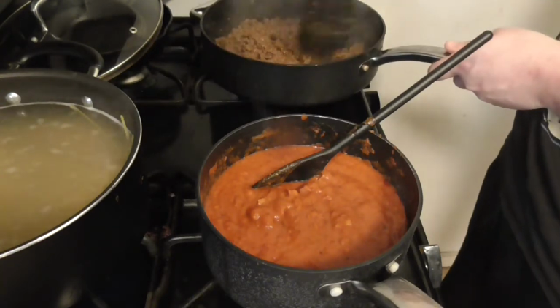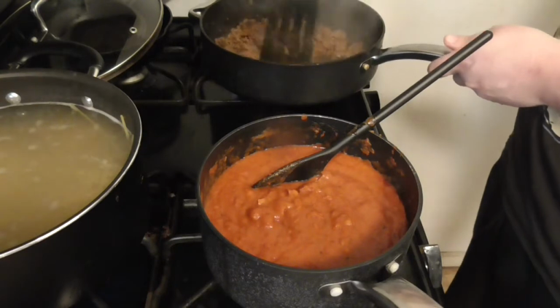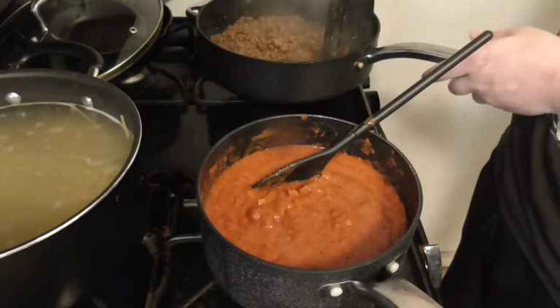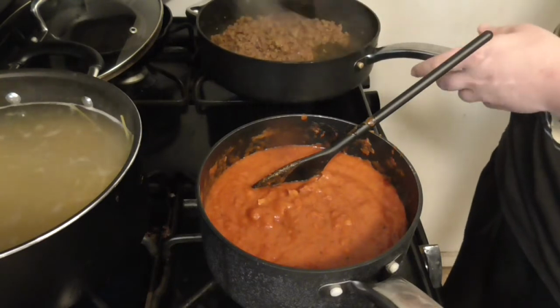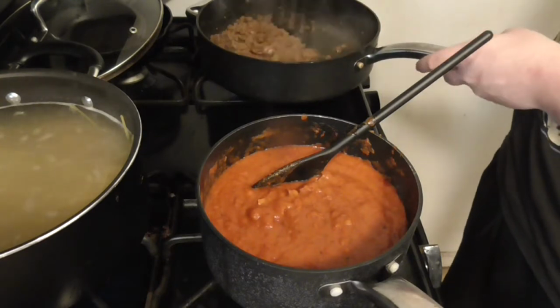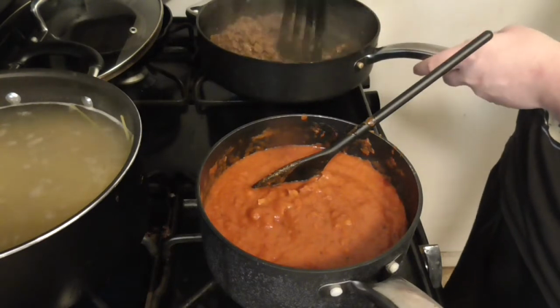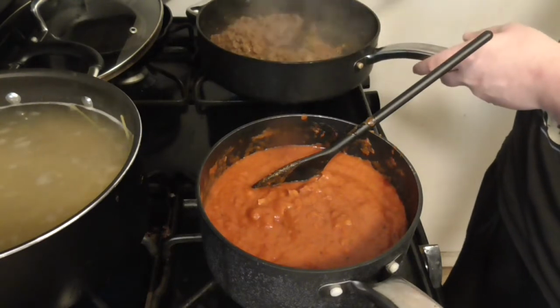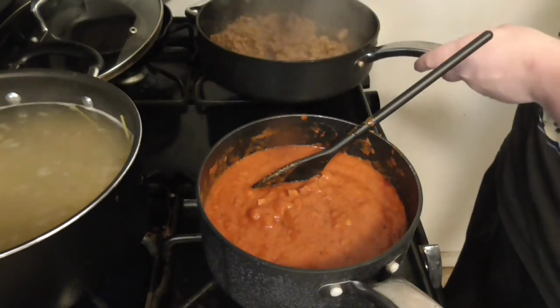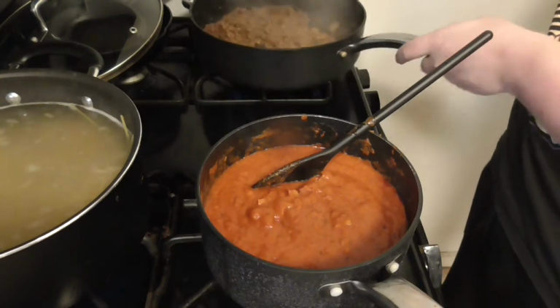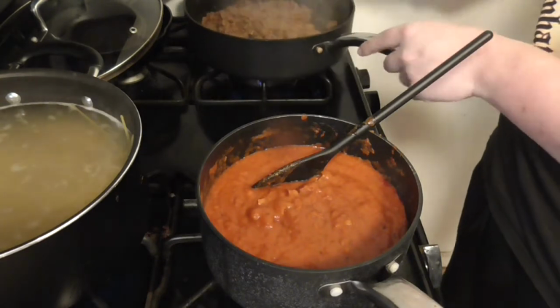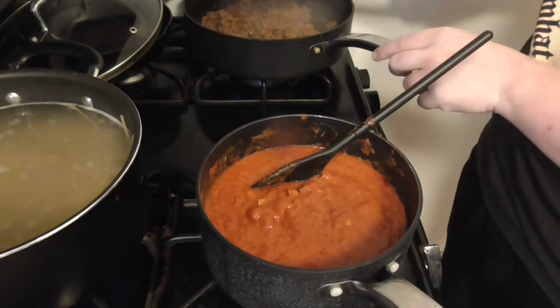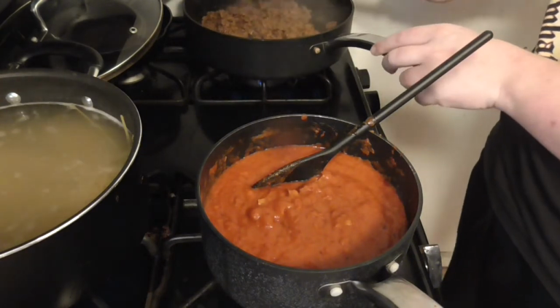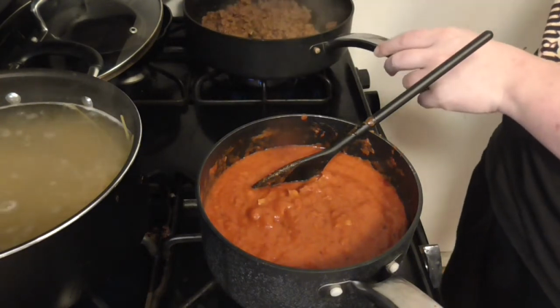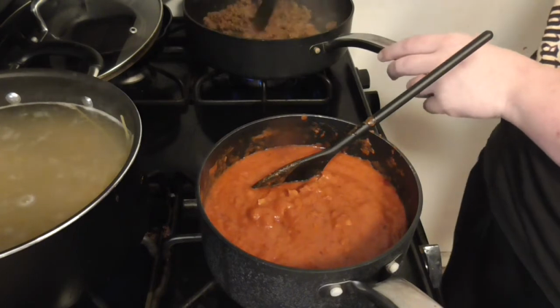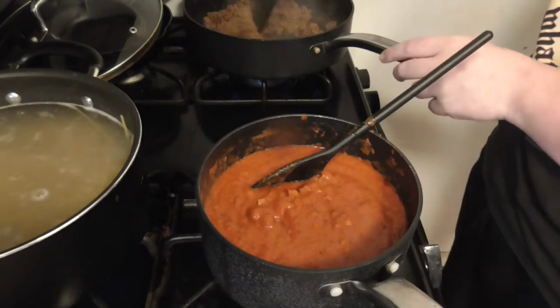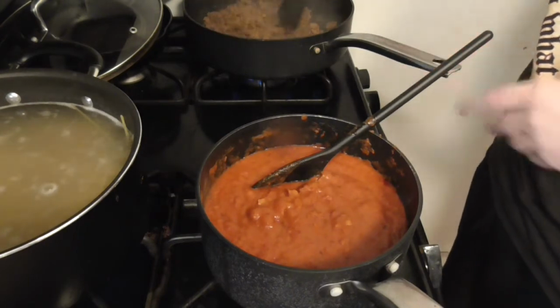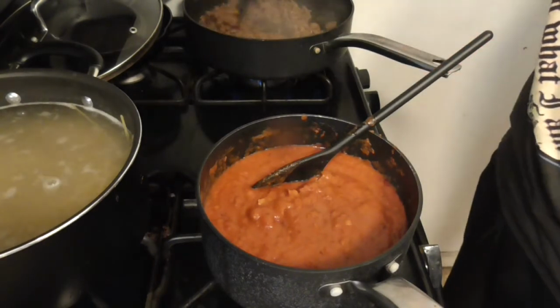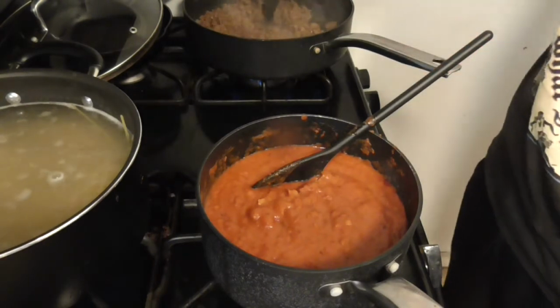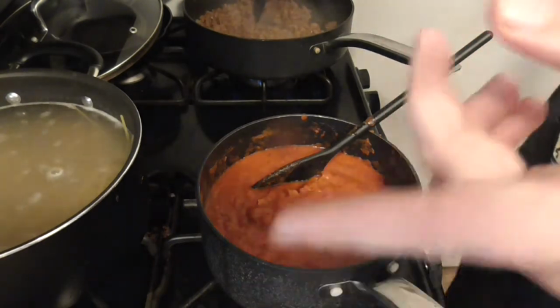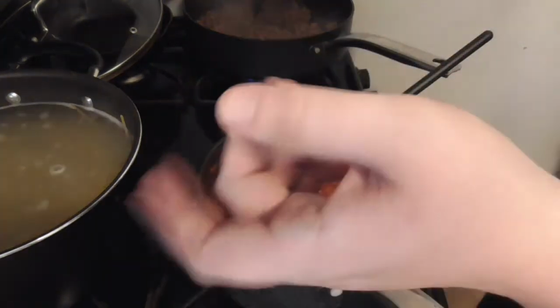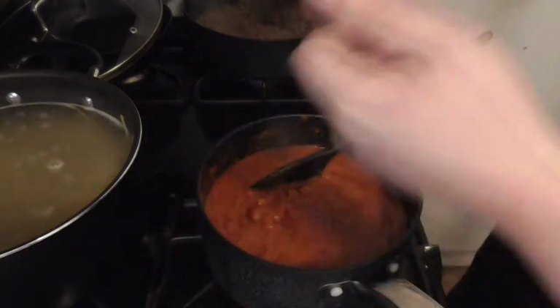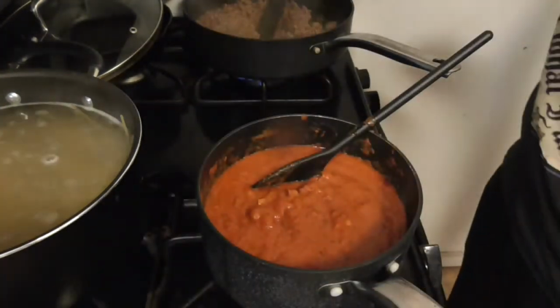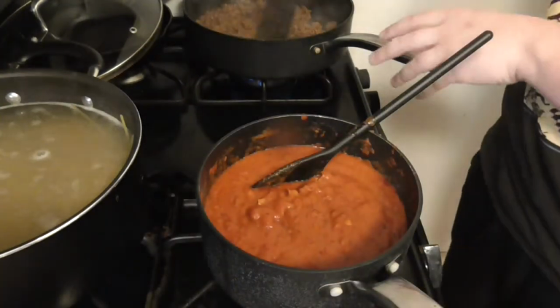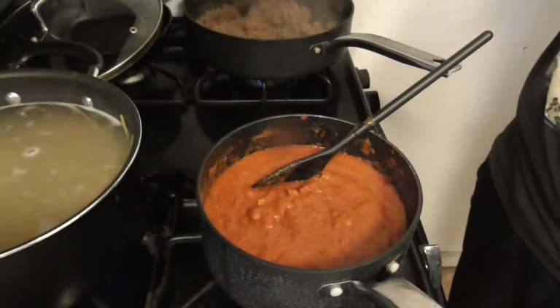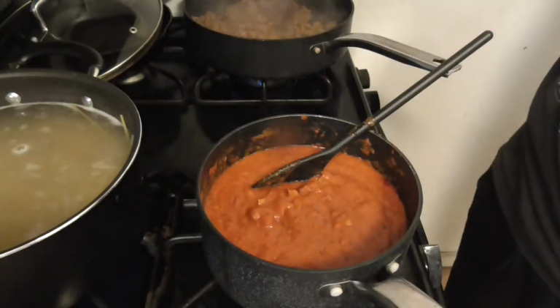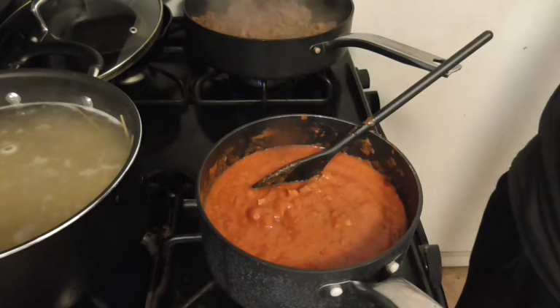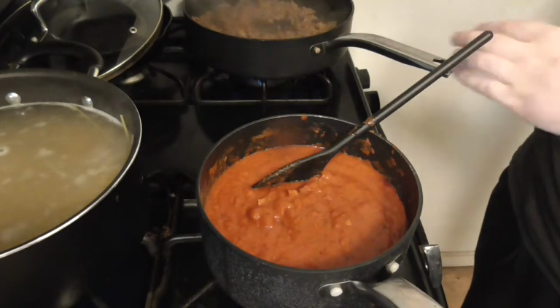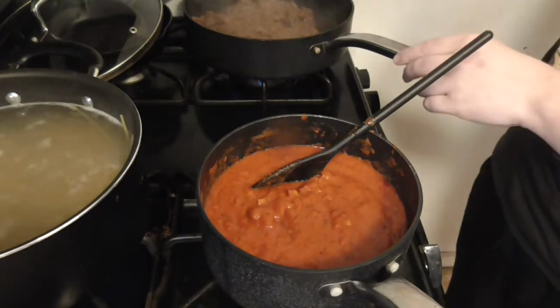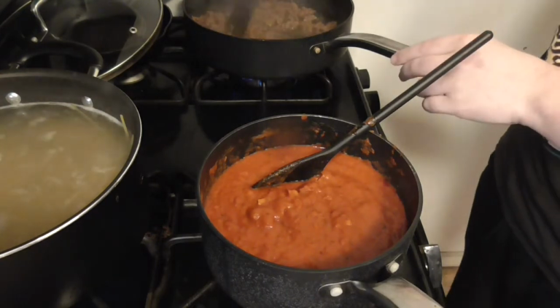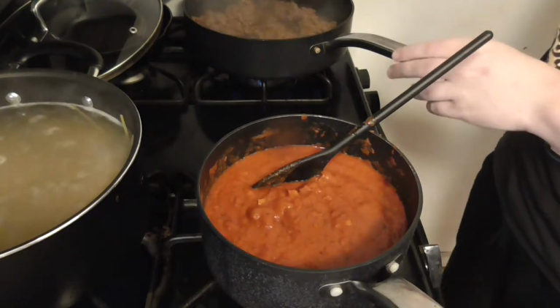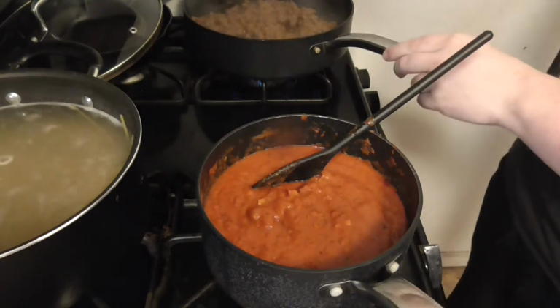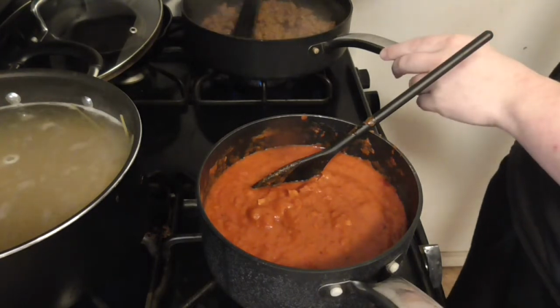Also, according to a lot of the songs I listen to, it's the Illuminati that caused the coronavirus. I'm messing with you by the way — just trying to make light of a bad situation.